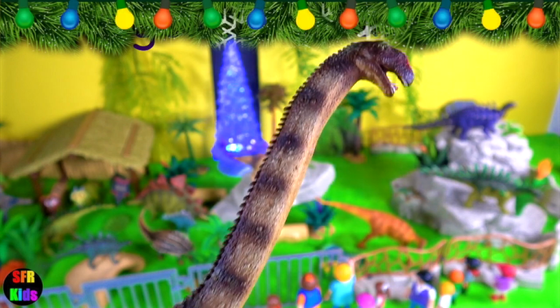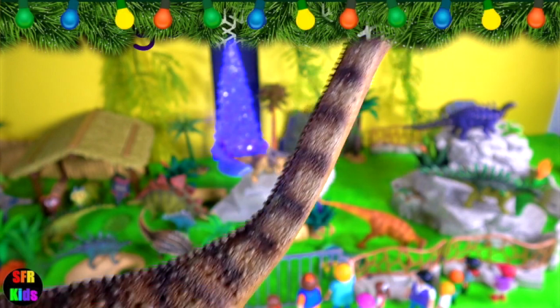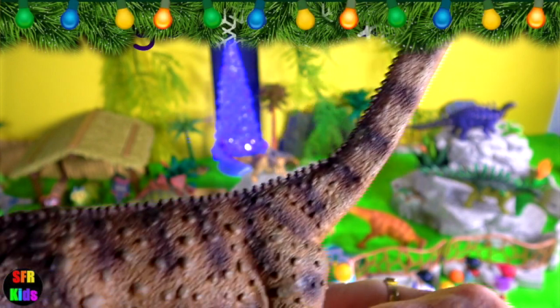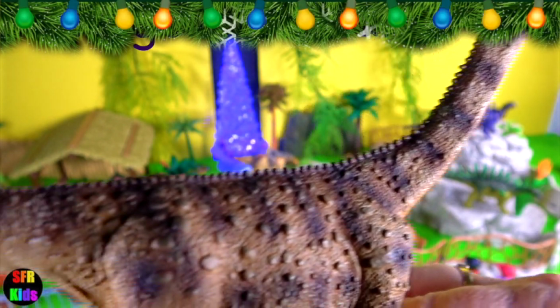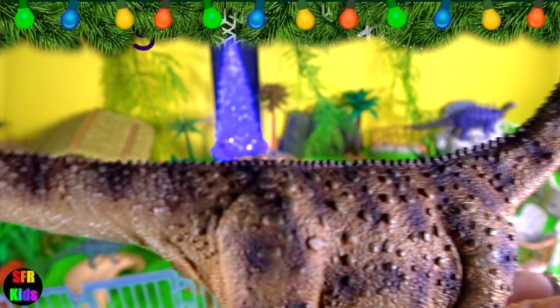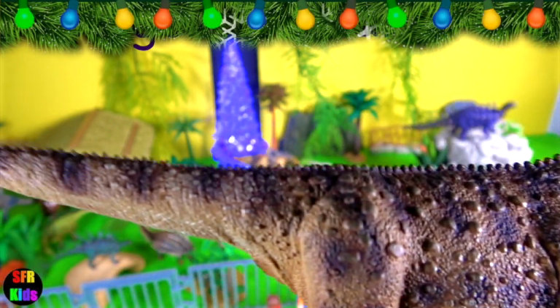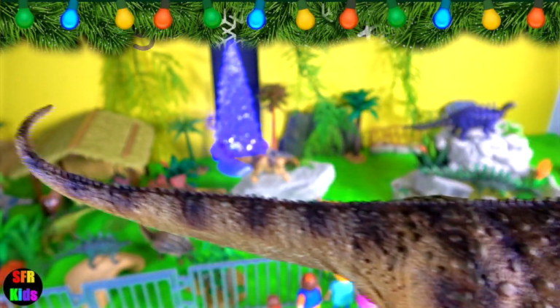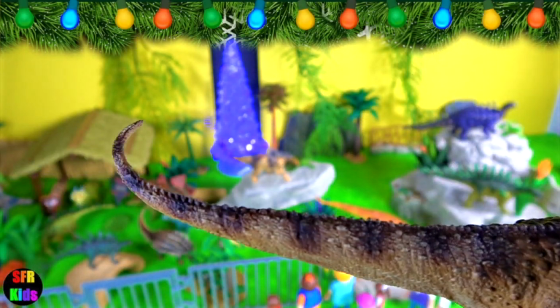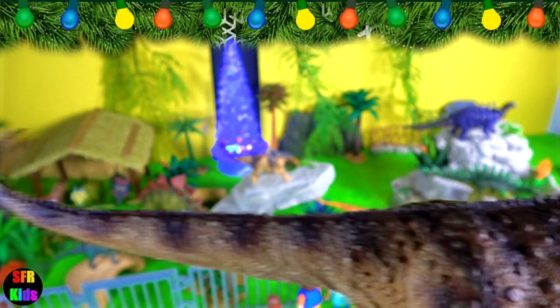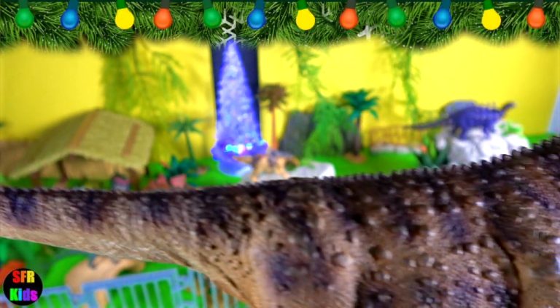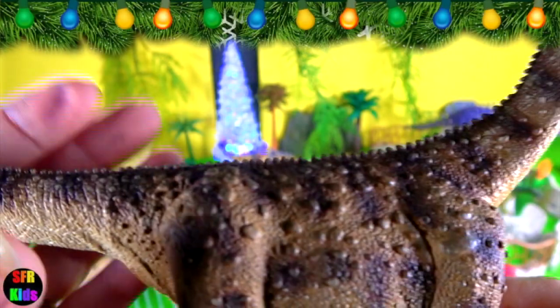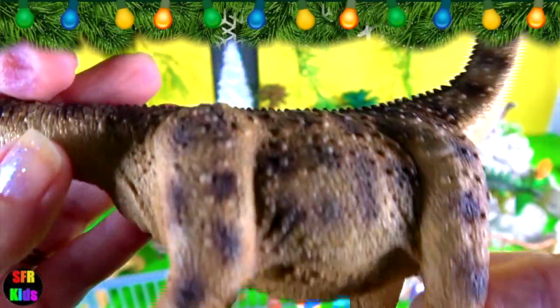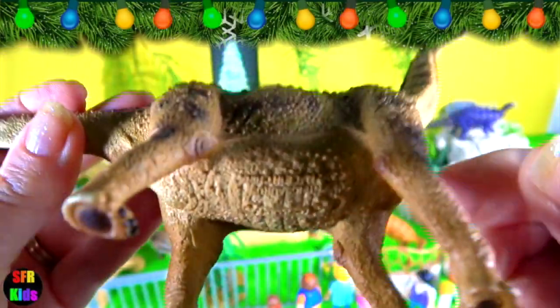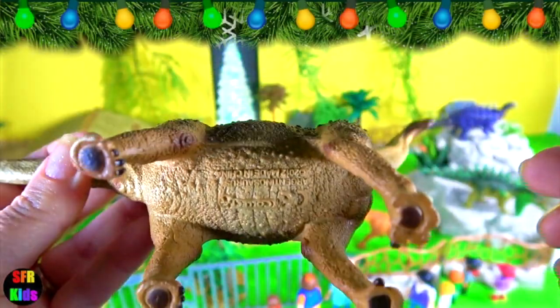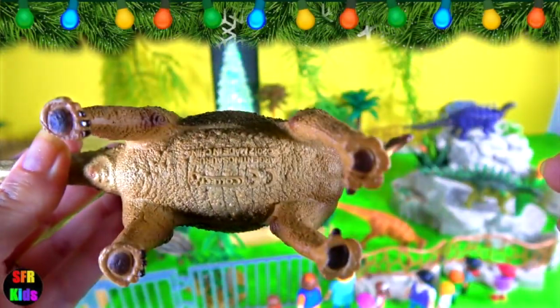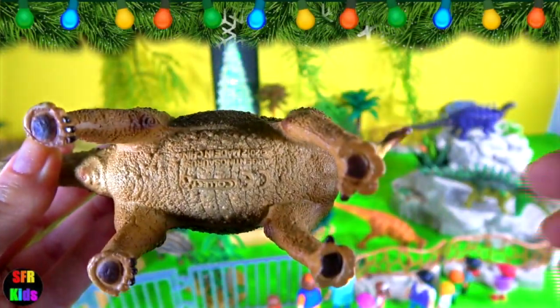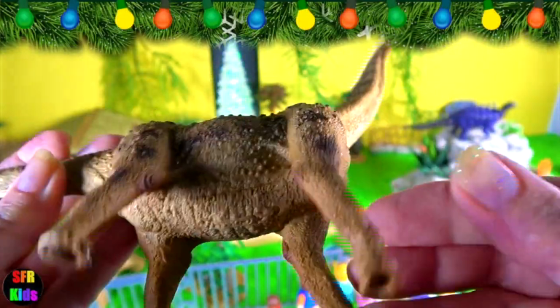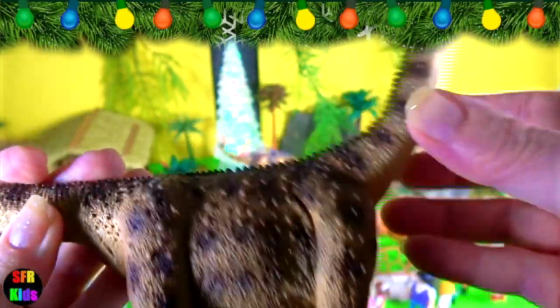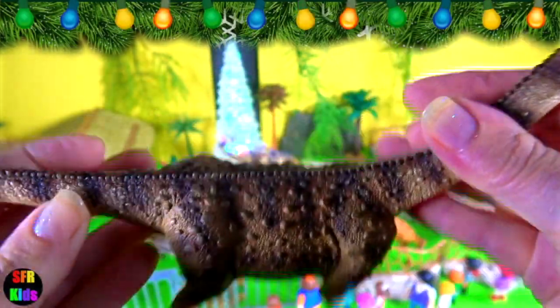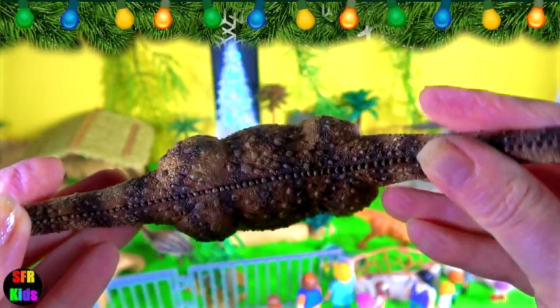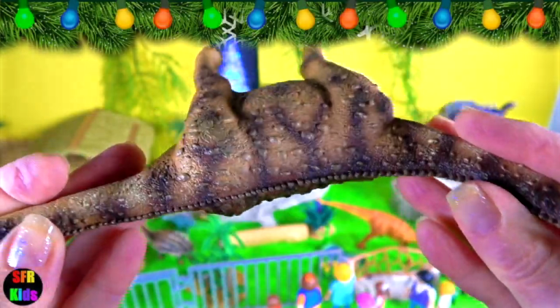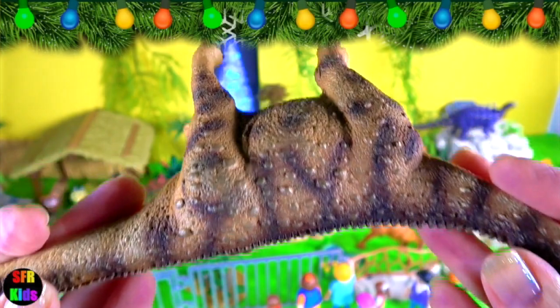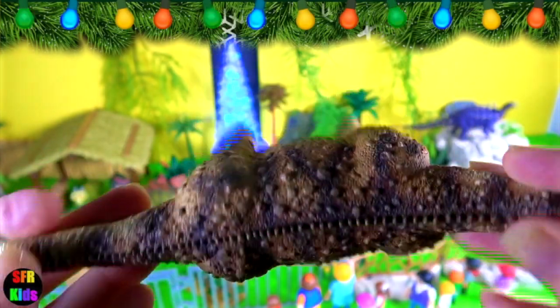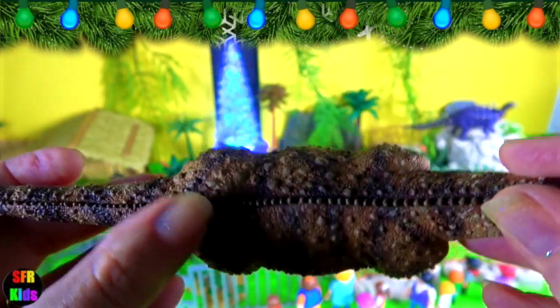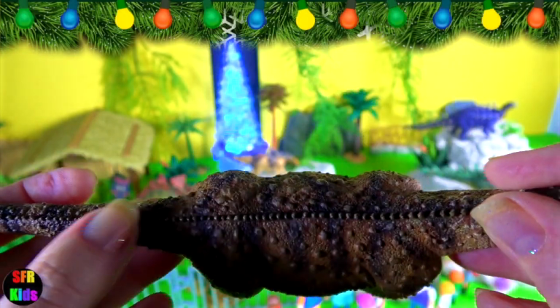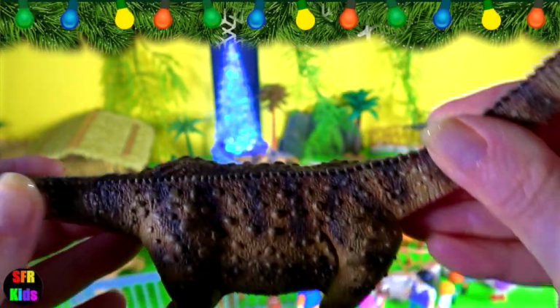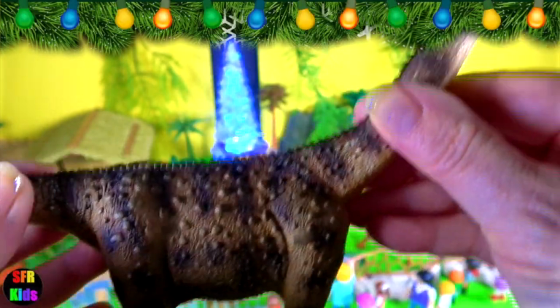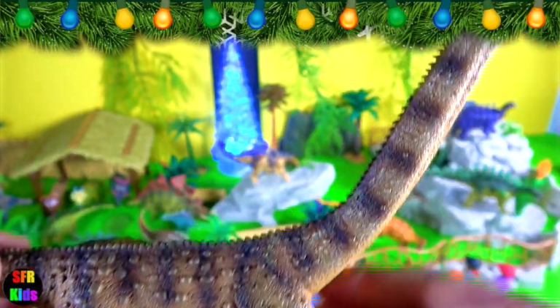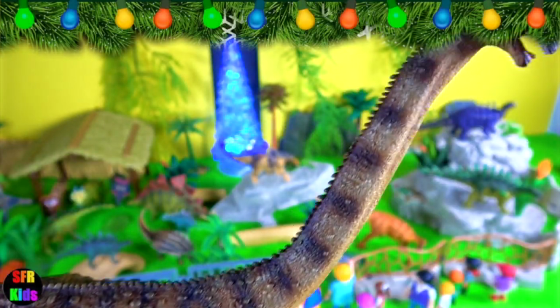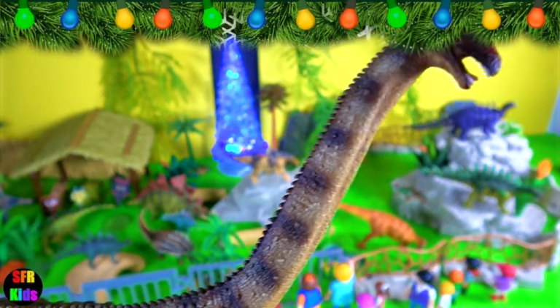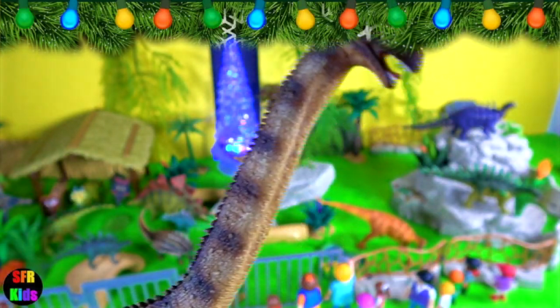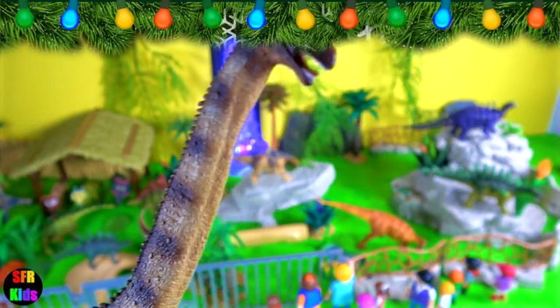Argentinosaurus lived during the Middle Cretaceous period. It grew to 98 feet long. Argentinosaurus may be the largest dinosaur. It had a long neck, a long tail and a small head.